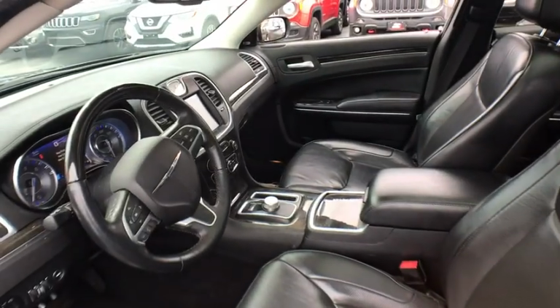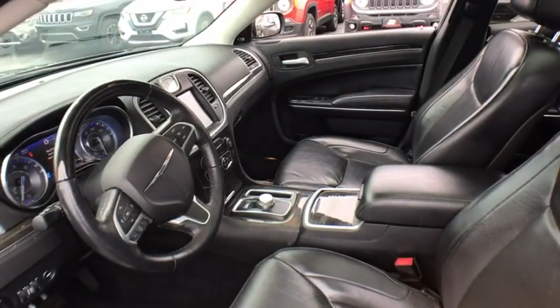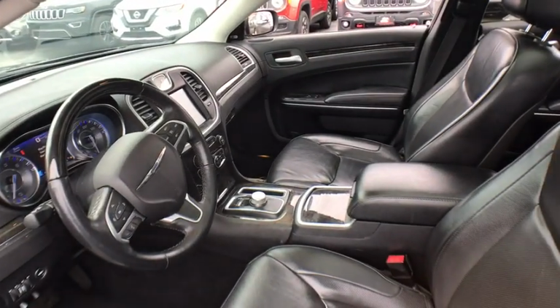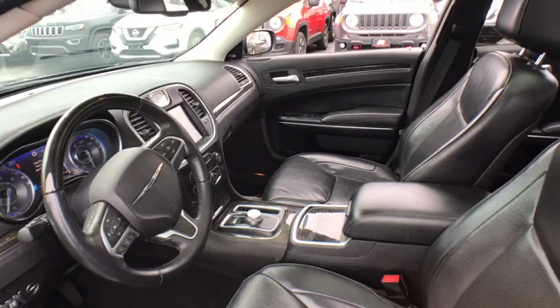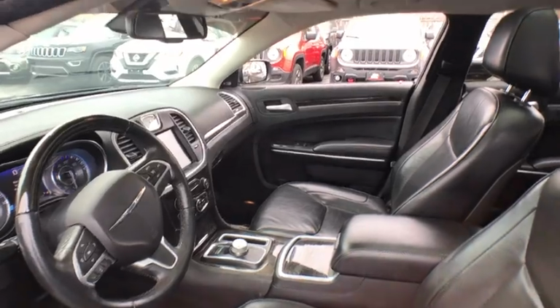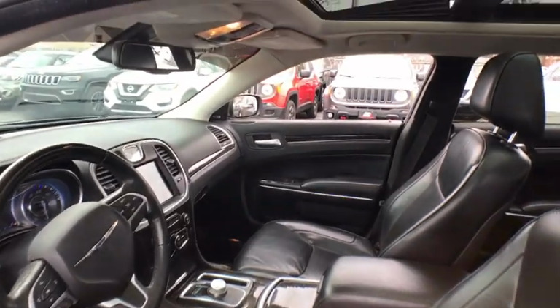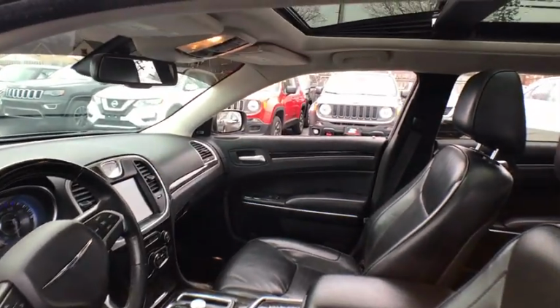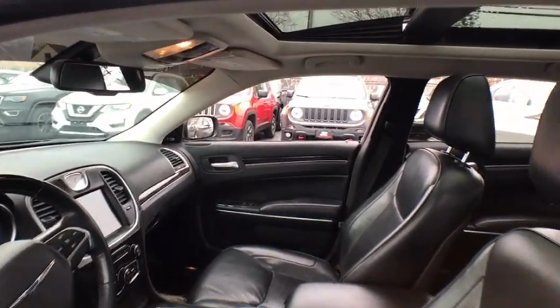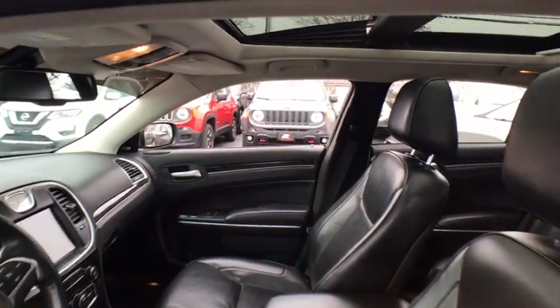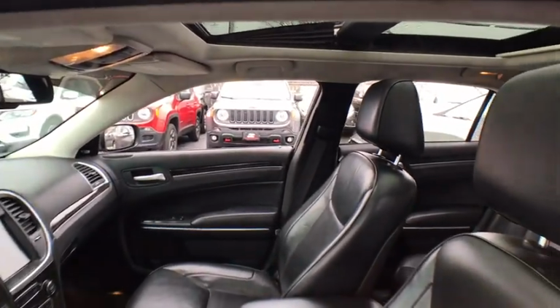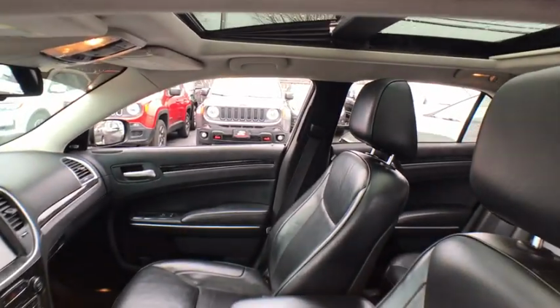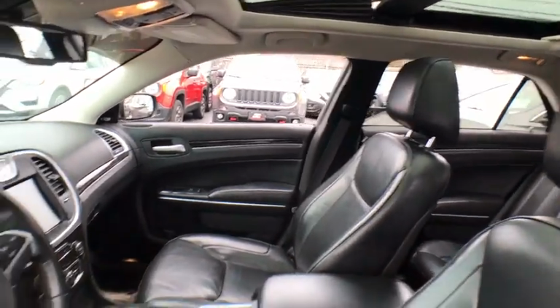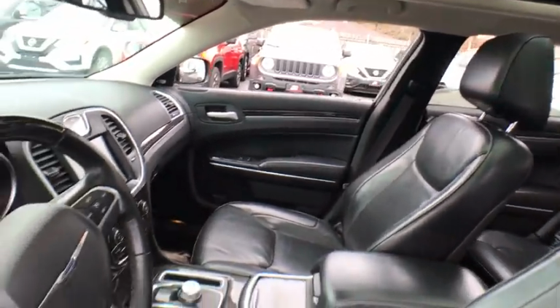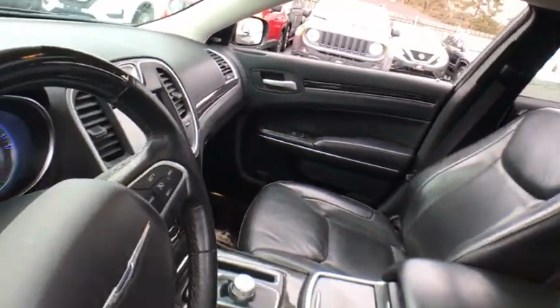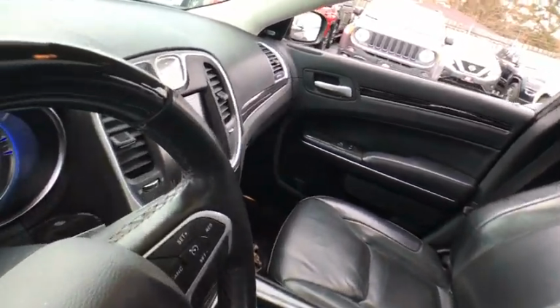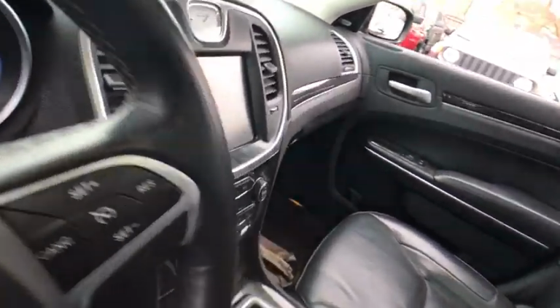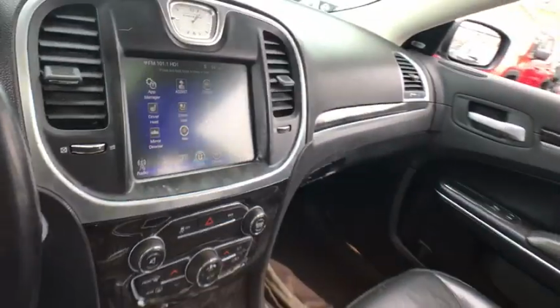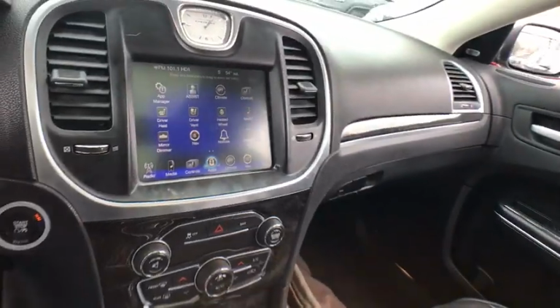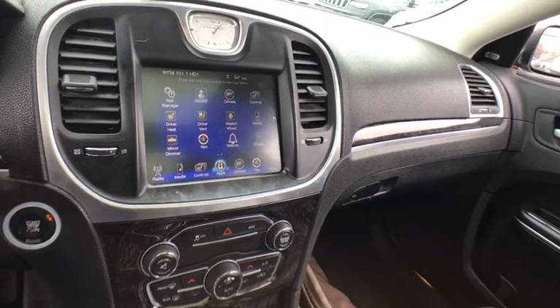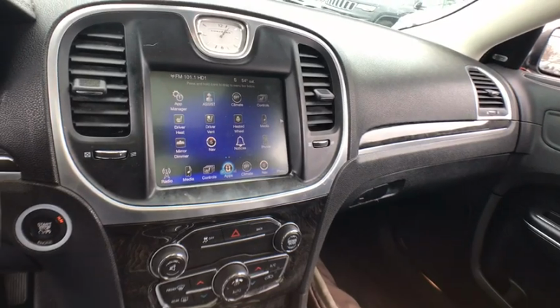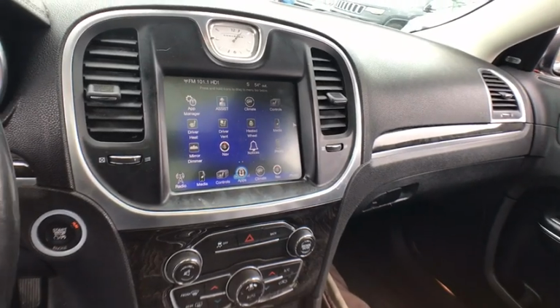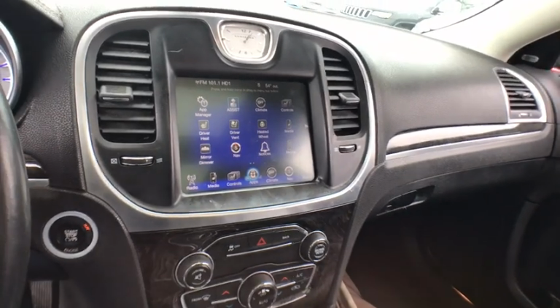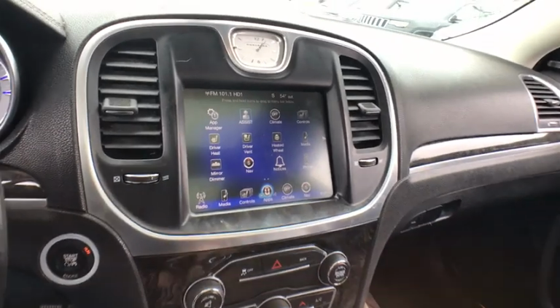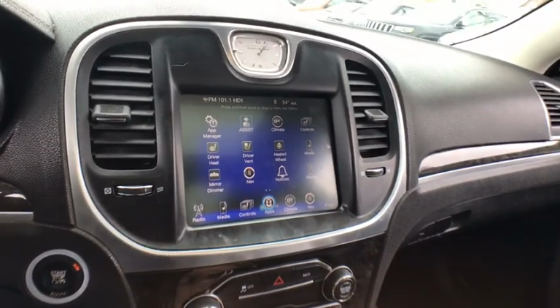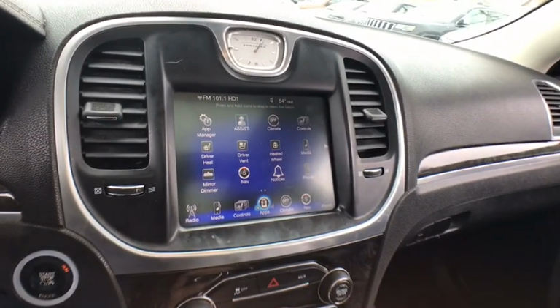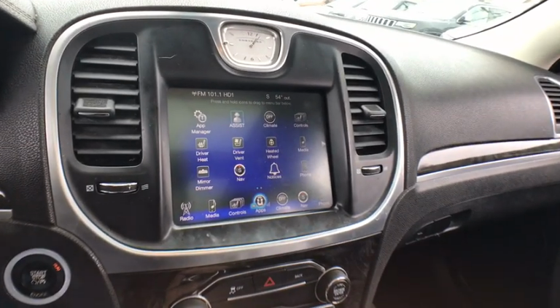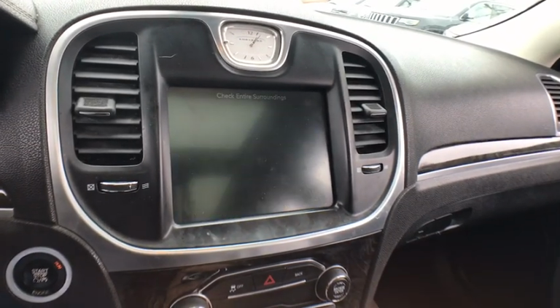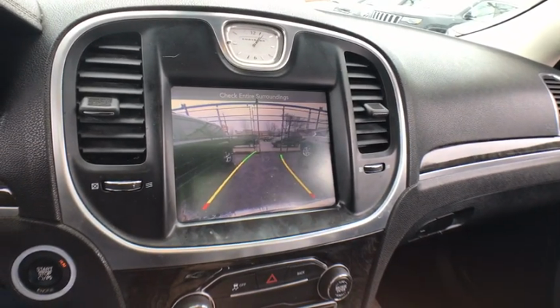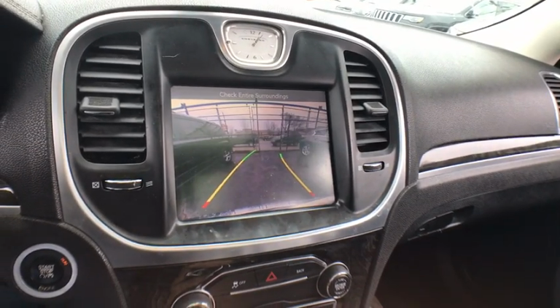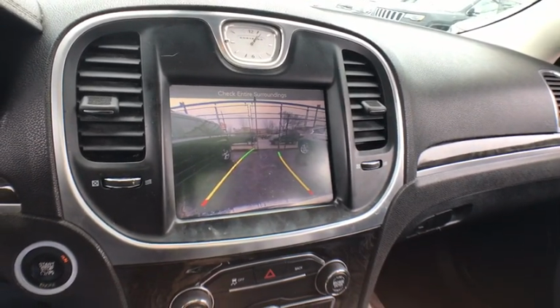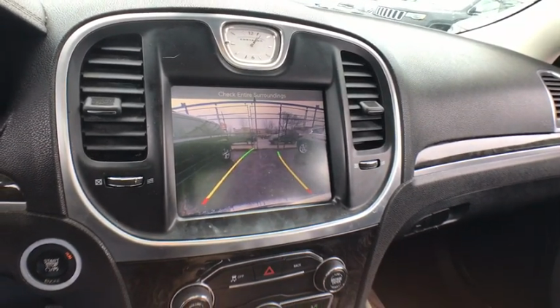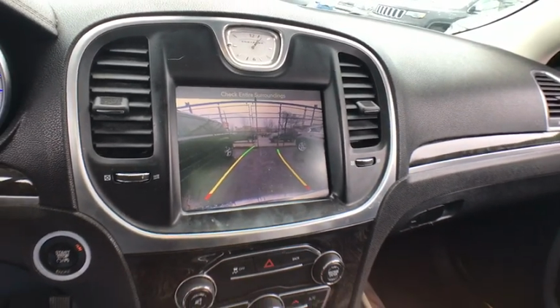Leather wrapped steering wheel, Bluetooth, power steering, adjustable steering wheel, keyless start, floor mats, auto dimming rear view mirror, aluminum wheels, four wheel disc brakes, cruise control.